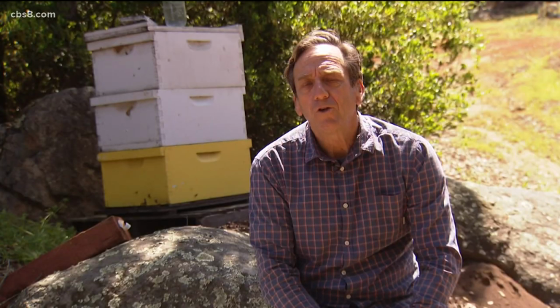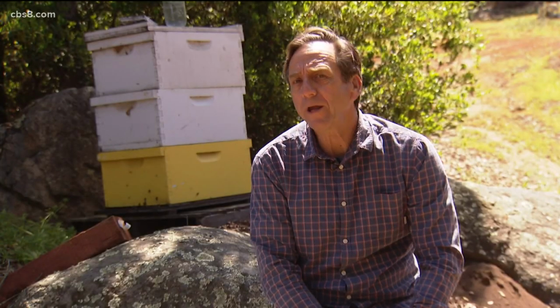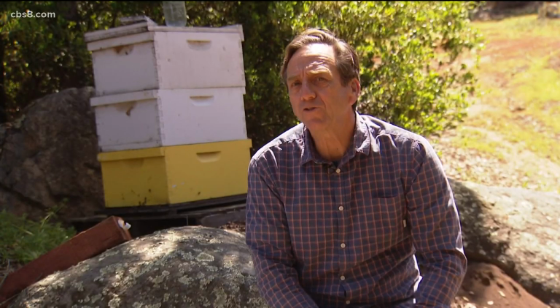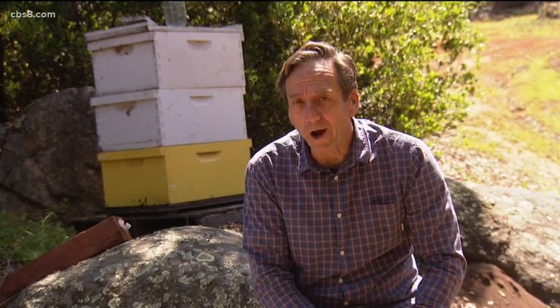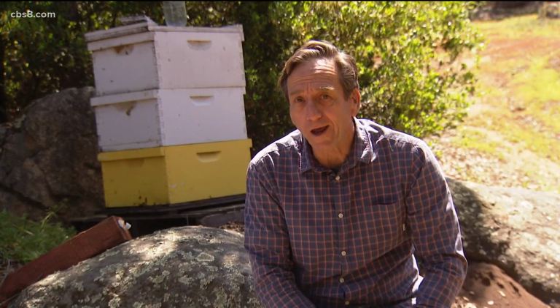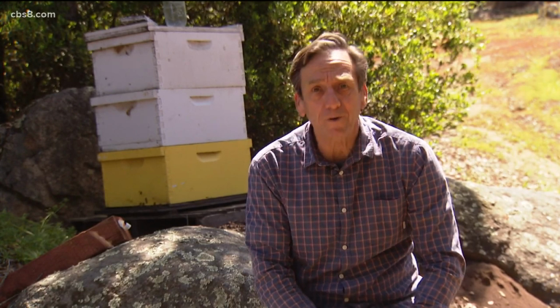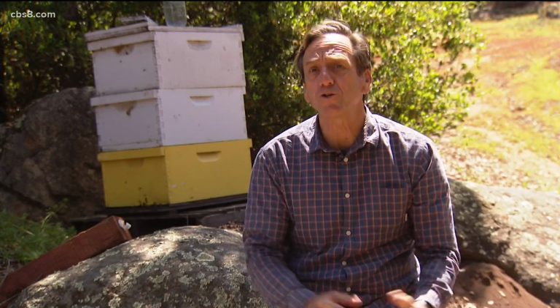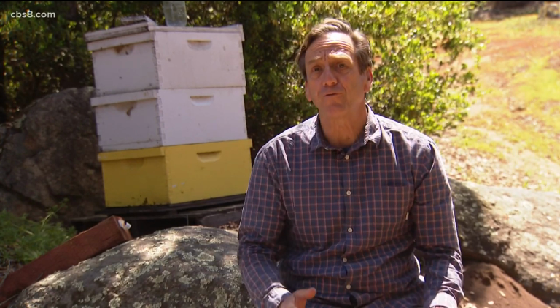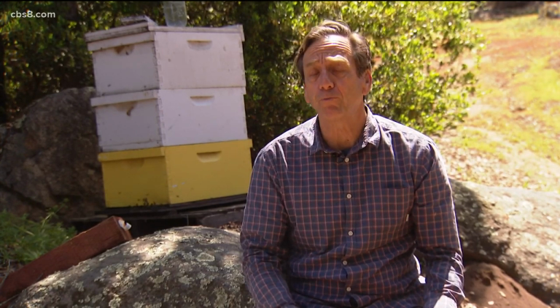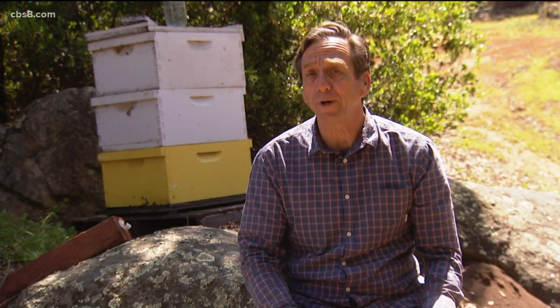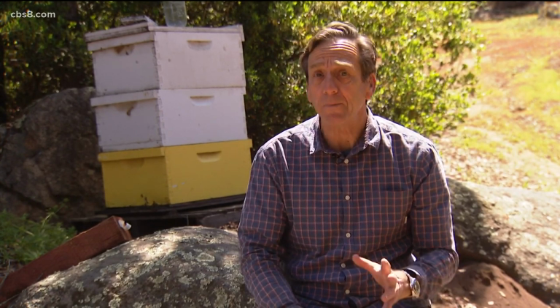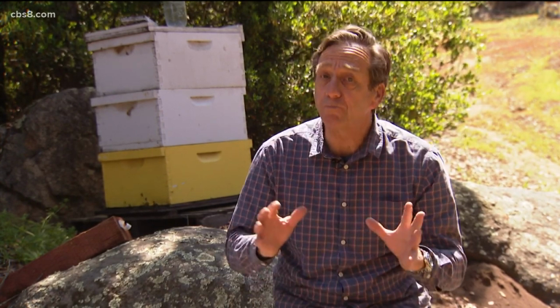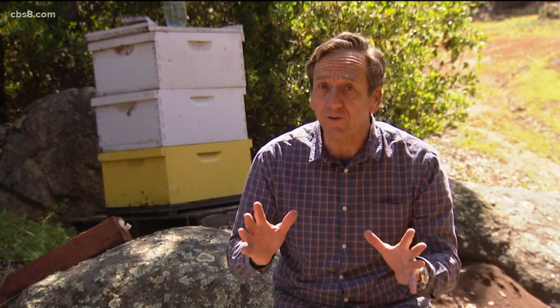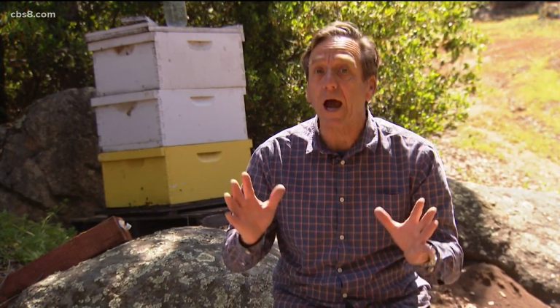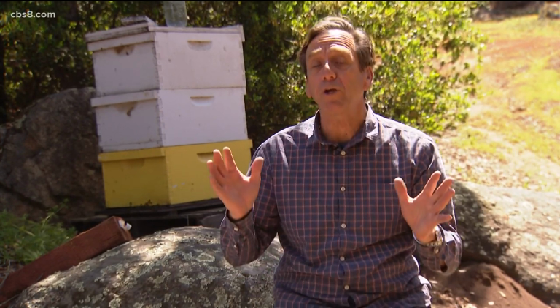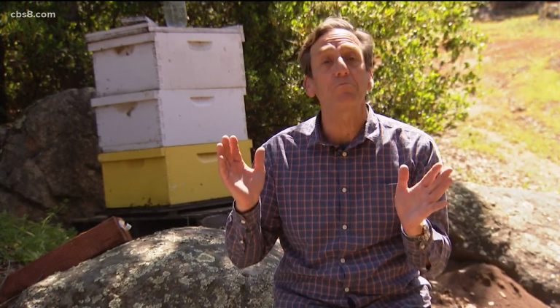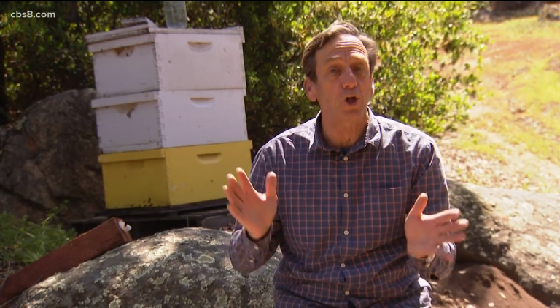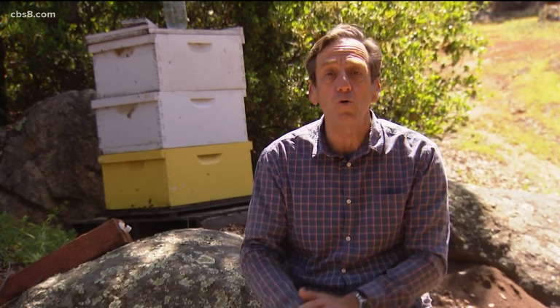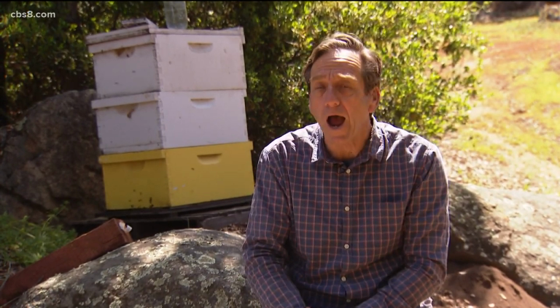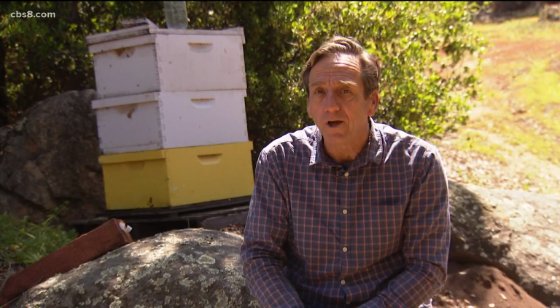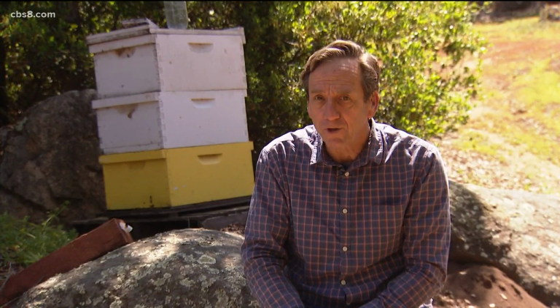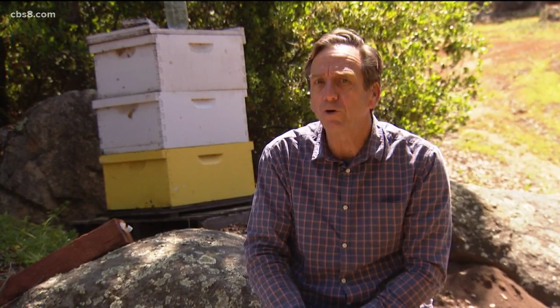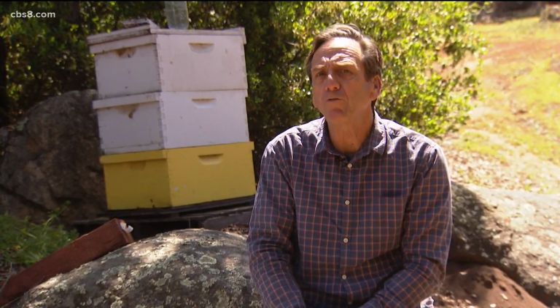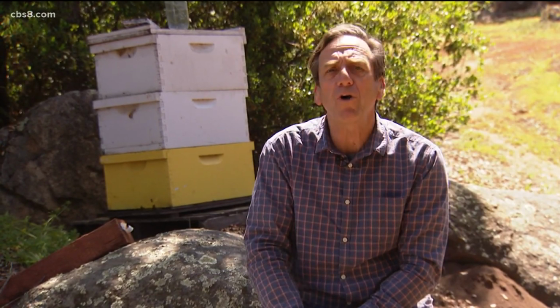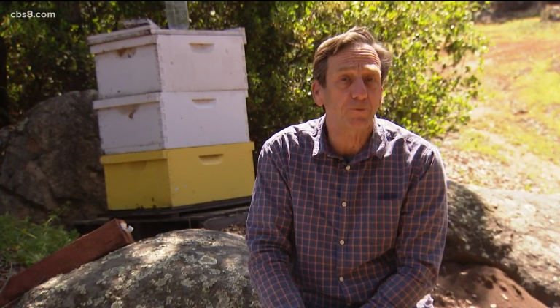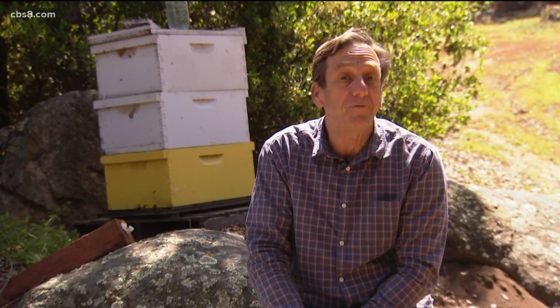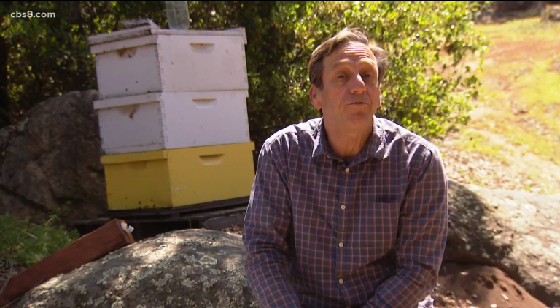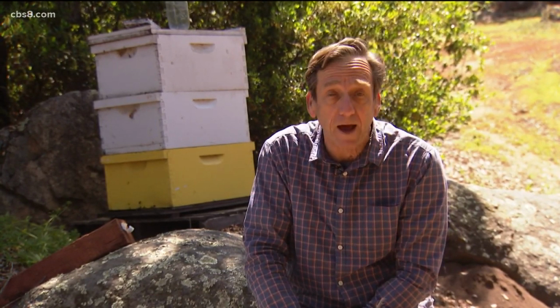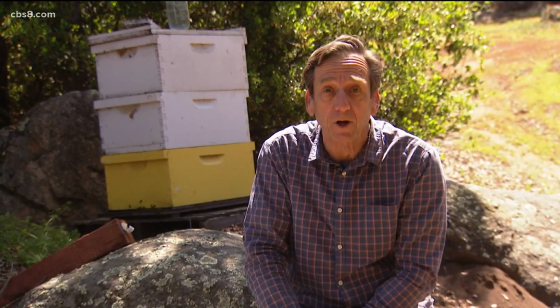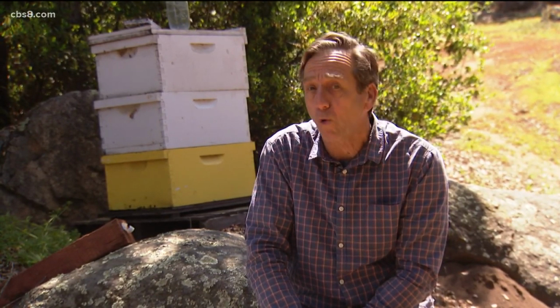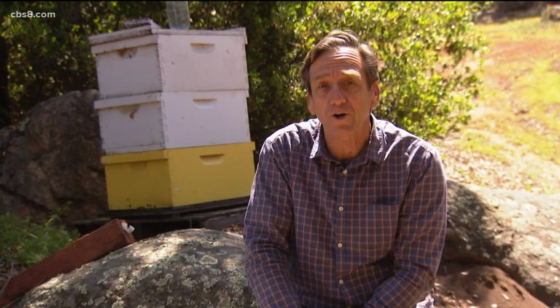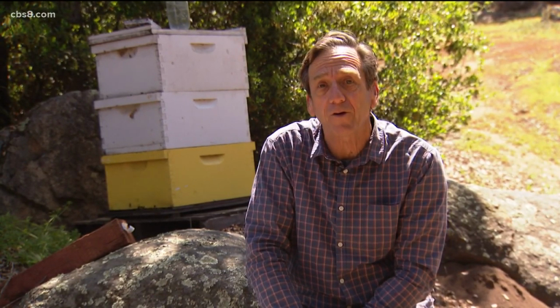Spring has sprung and Mother Nature's in full bloom, and that means bees are out looking to build a new hive. We talked to a bee removal expert about what to do if you've found a swarm at your house.